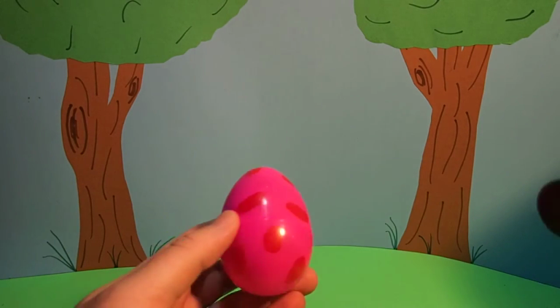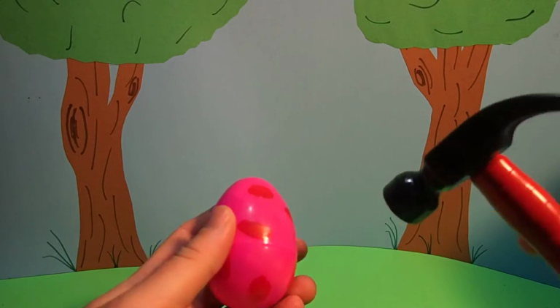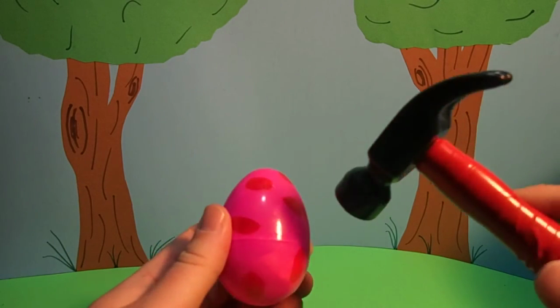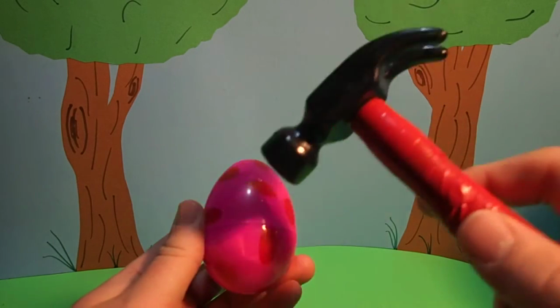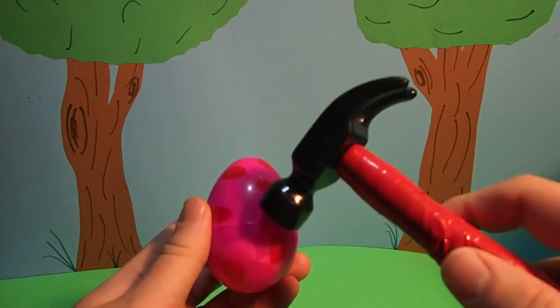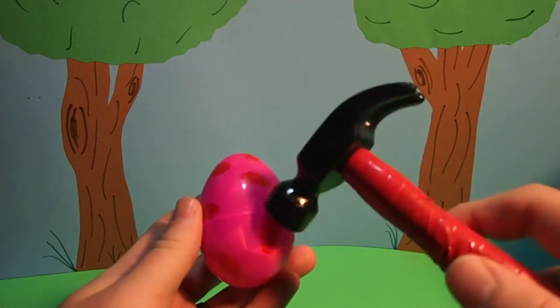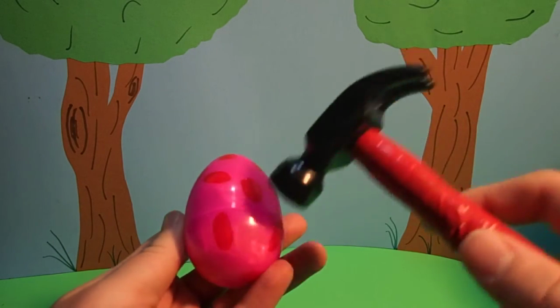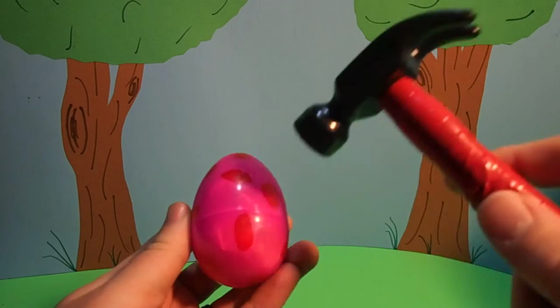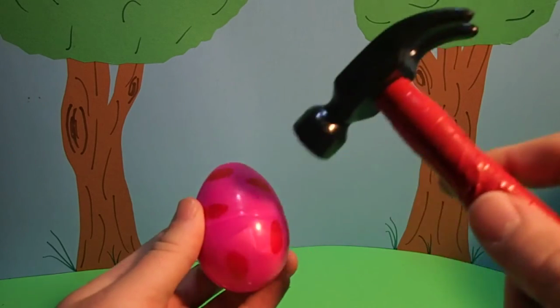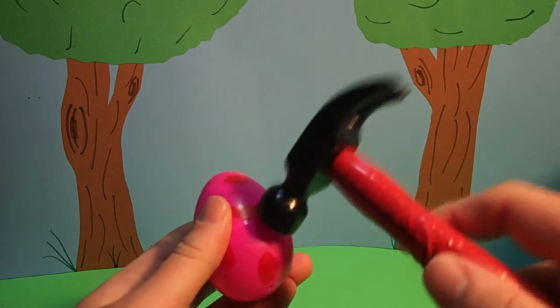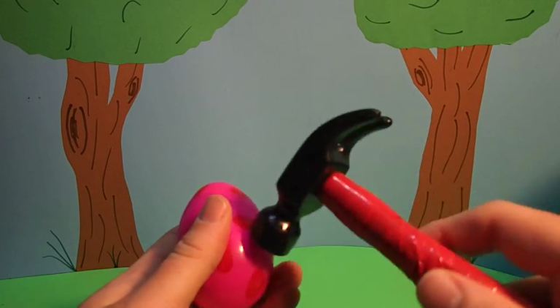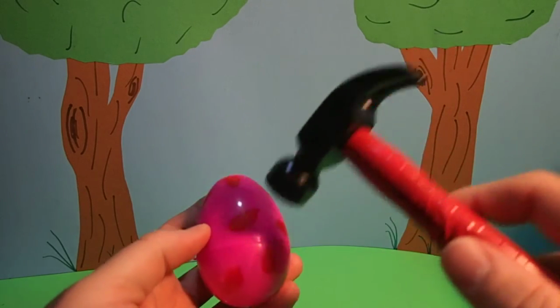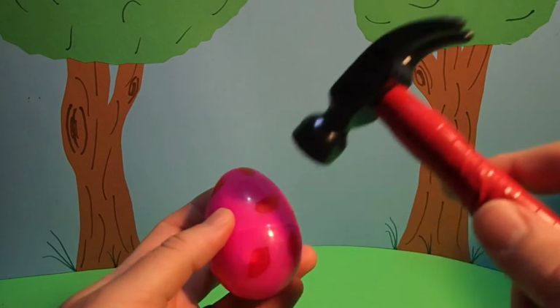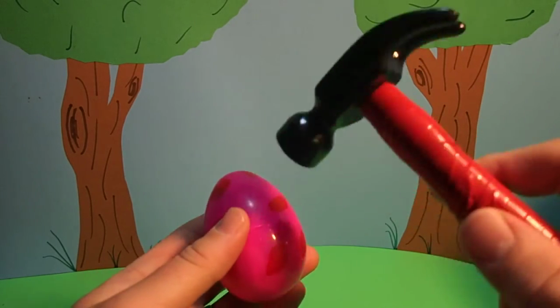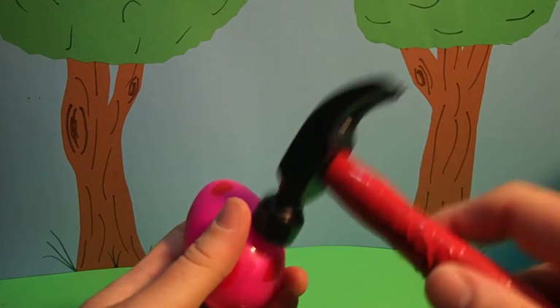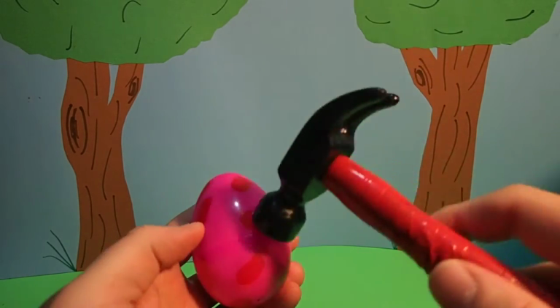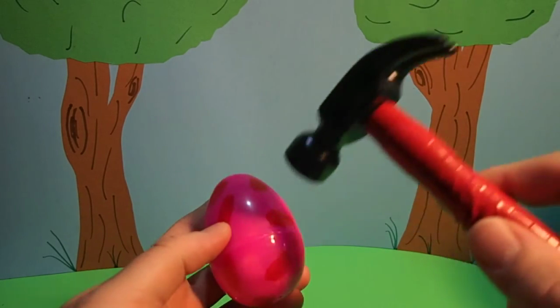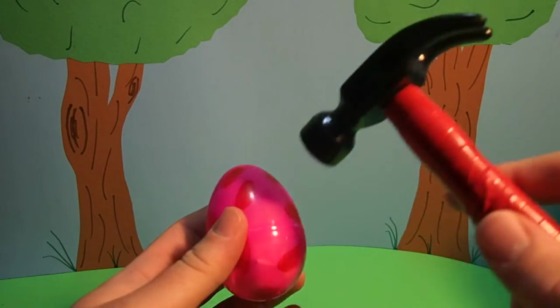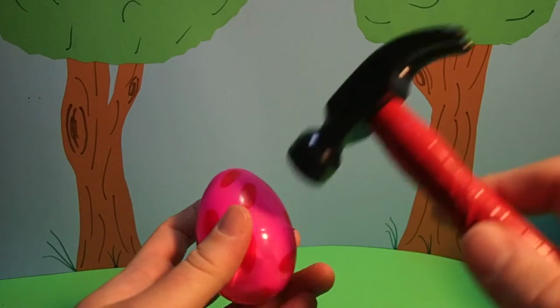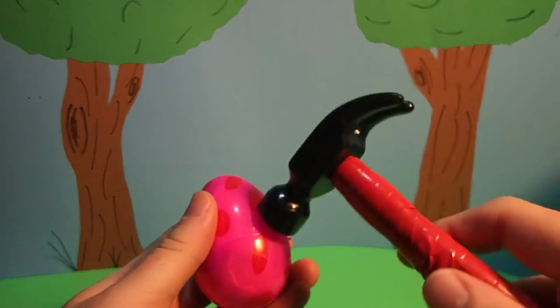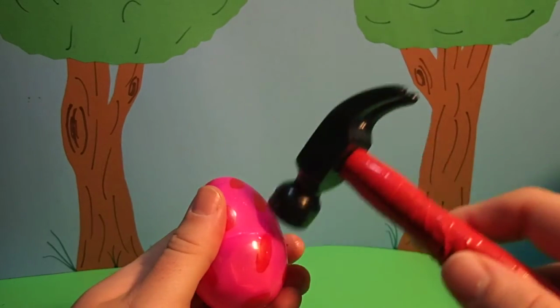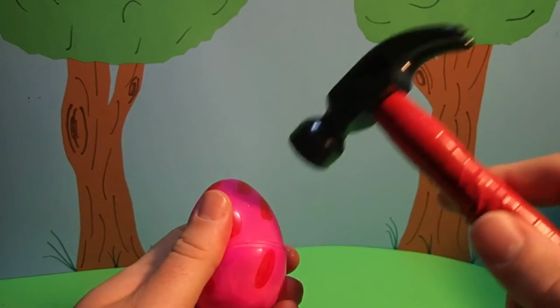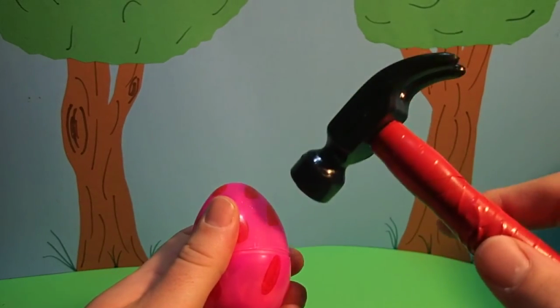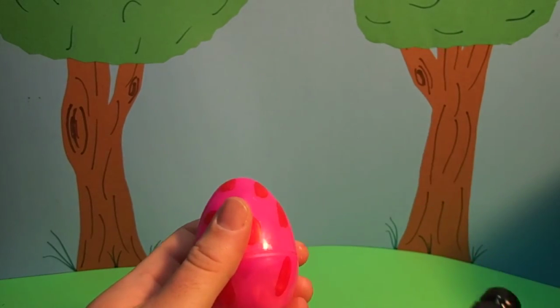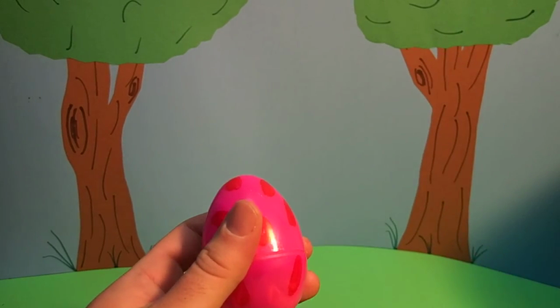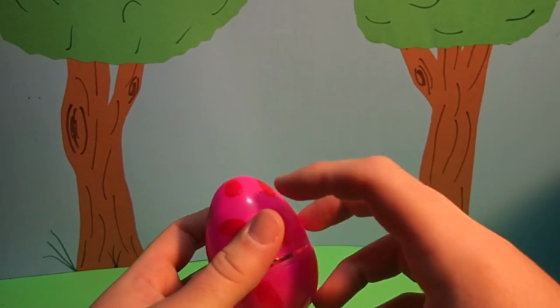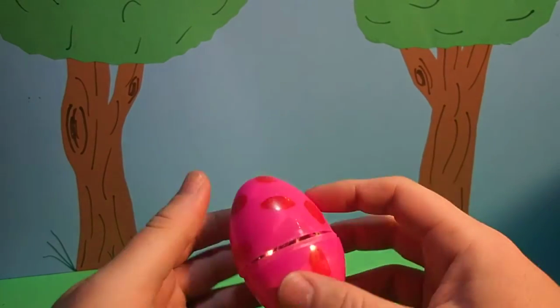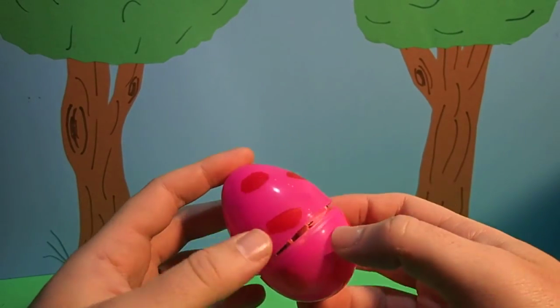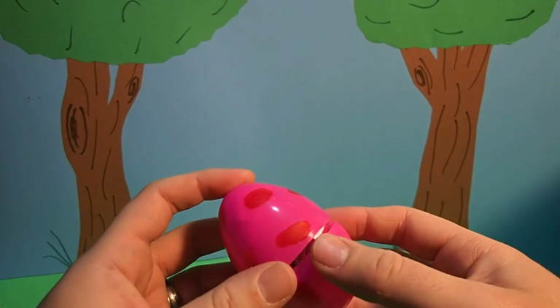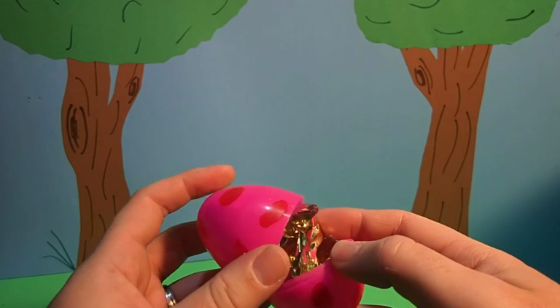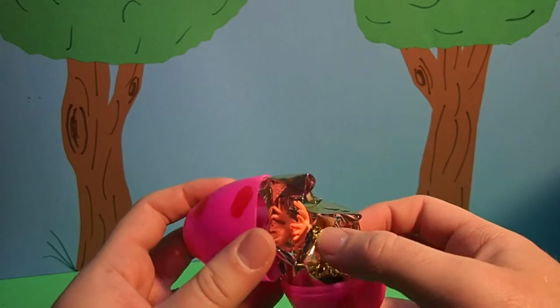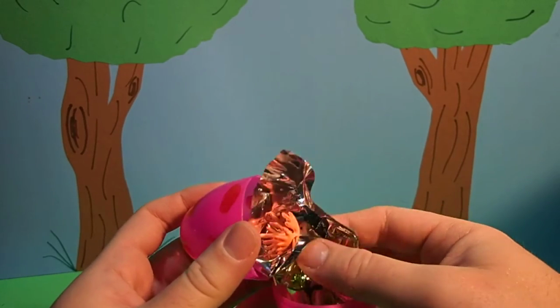First we have to crack it with our magic hammer. Oh! I think we cracked it. Wow!